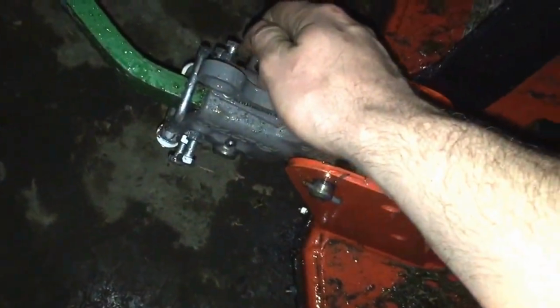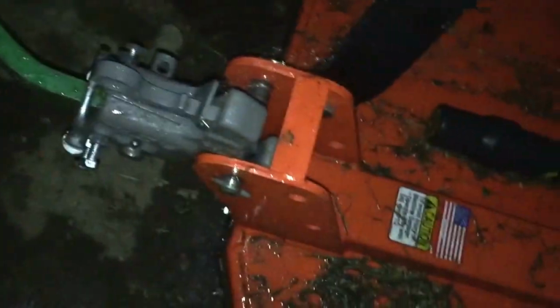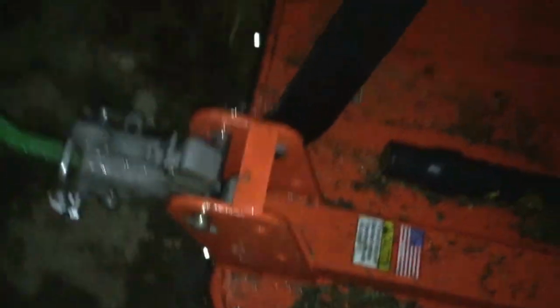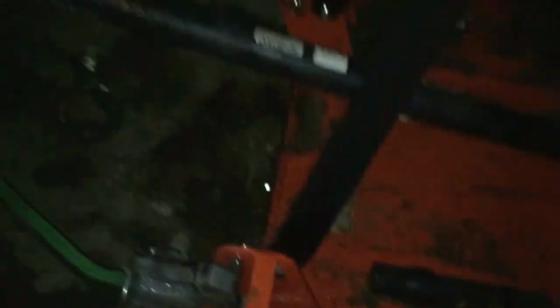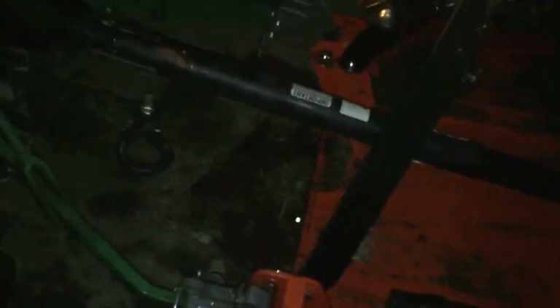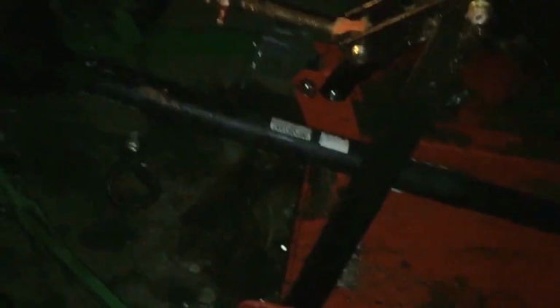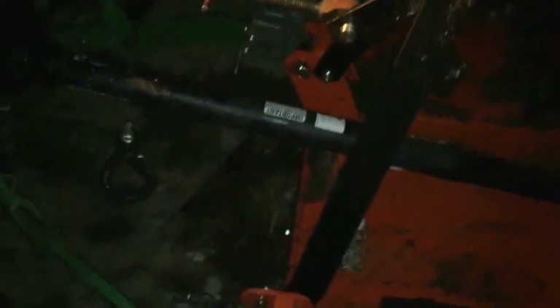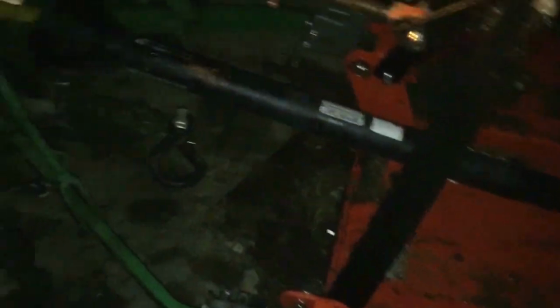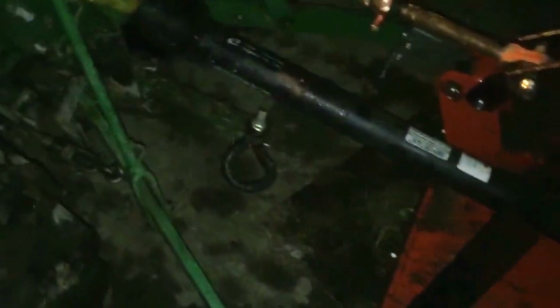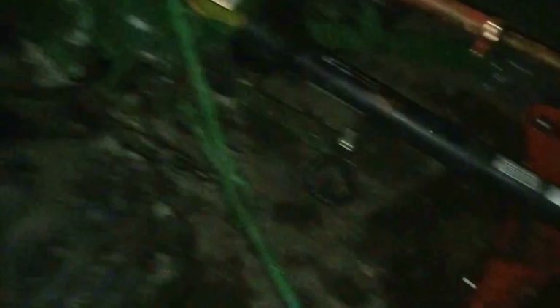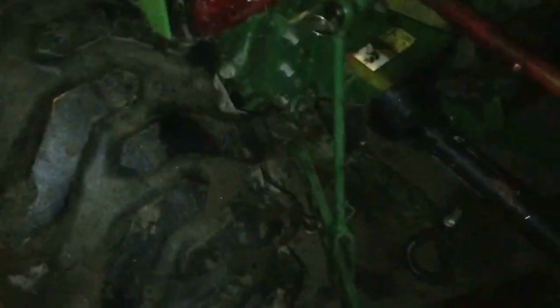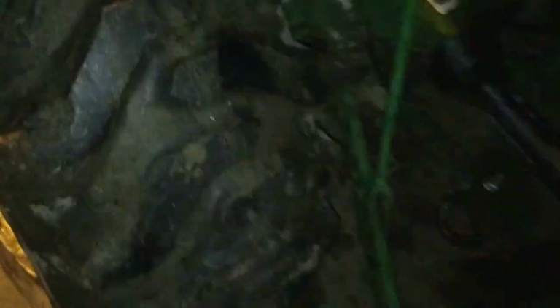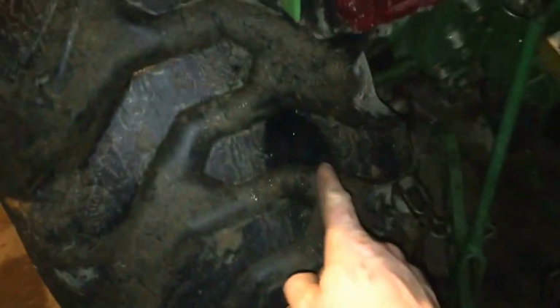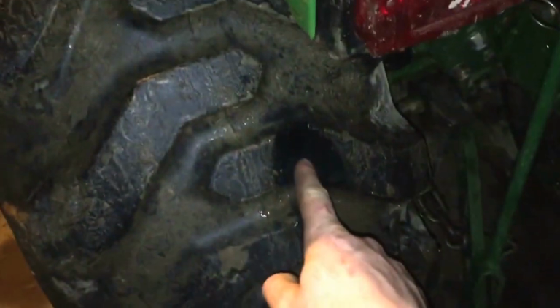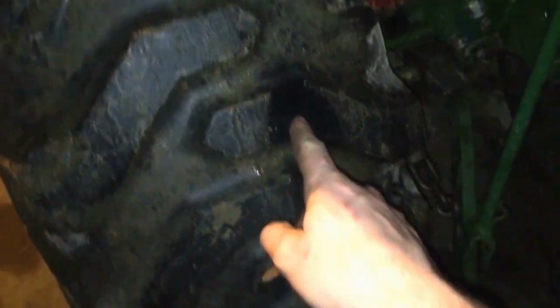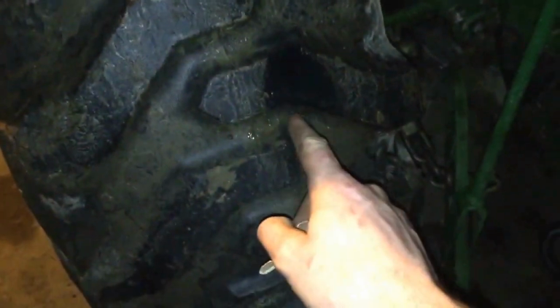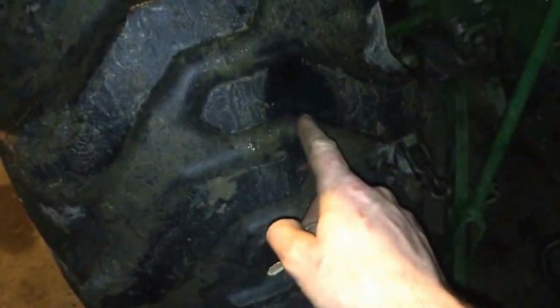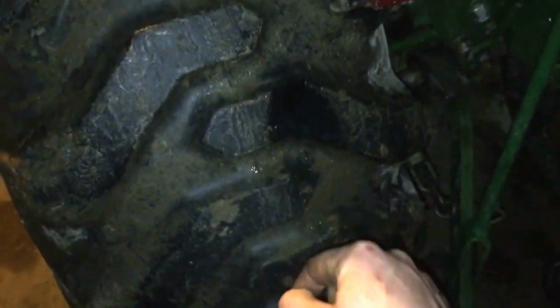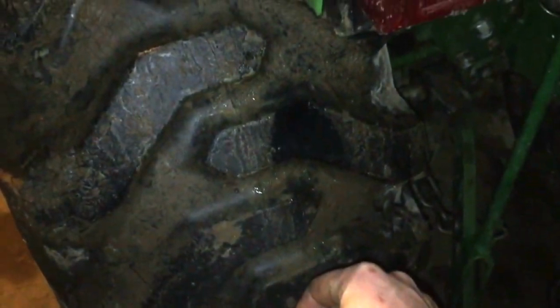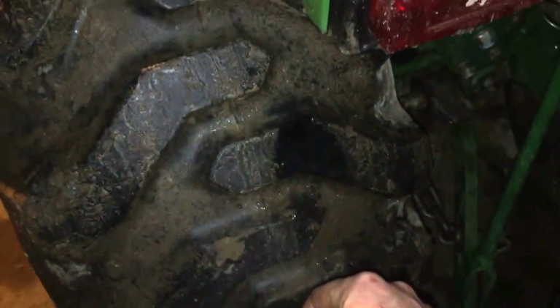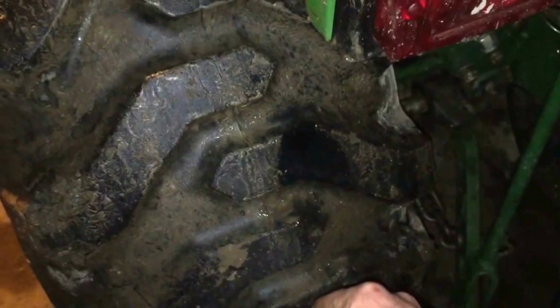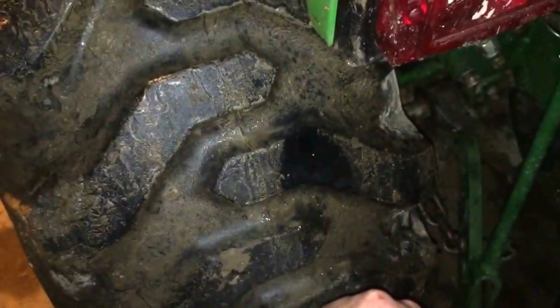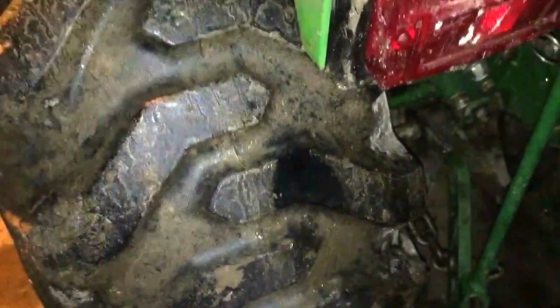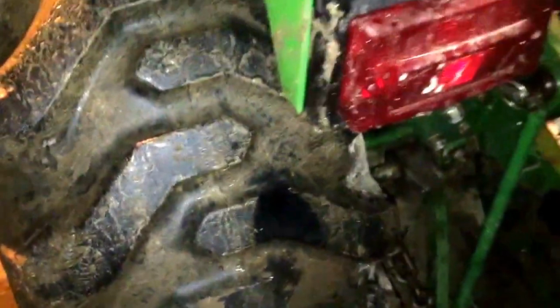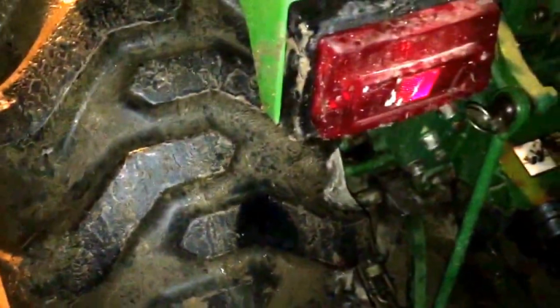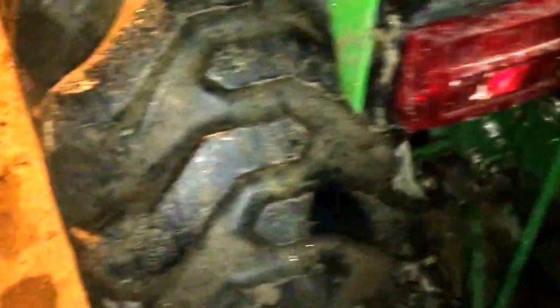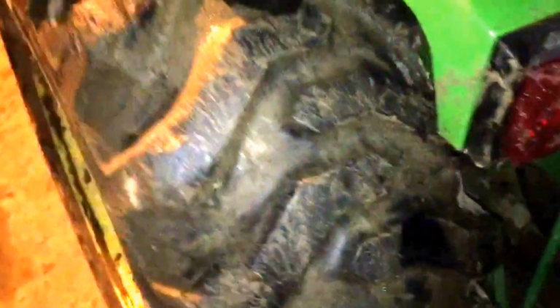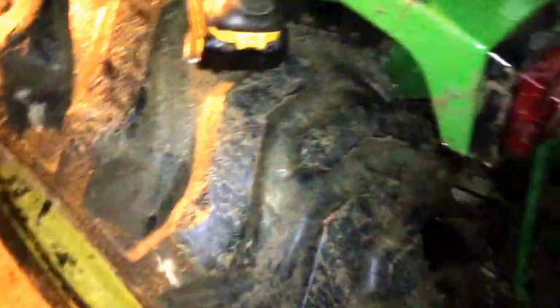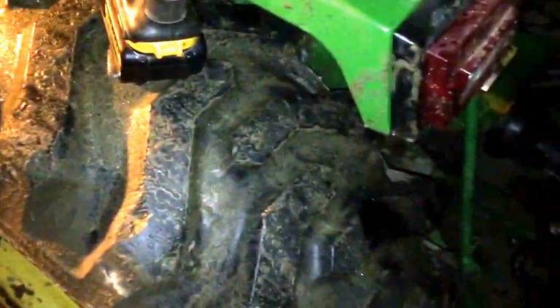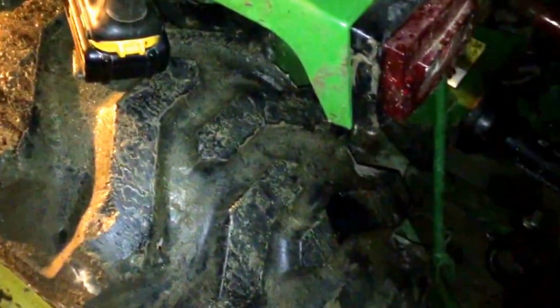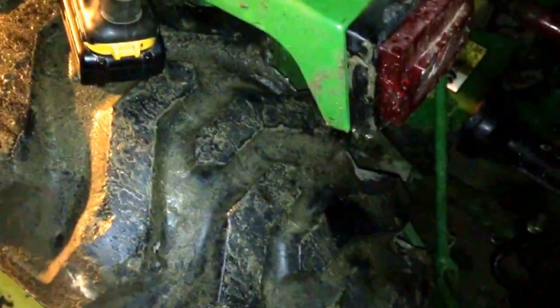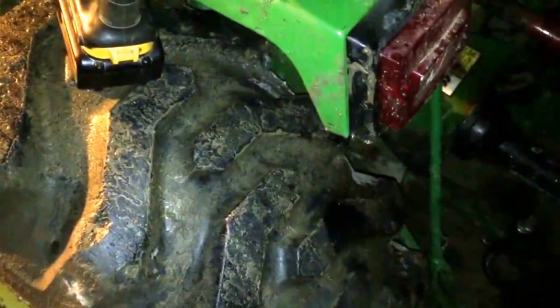Is the roof leaking here too? Probably — the roof leaks down here, it's awesome. Oh yeah, dripping on my tire right here. Great. Let me fix the roof — it's parked under a roof and it's still raining. Go figure.